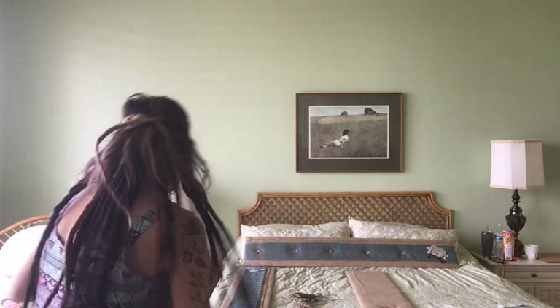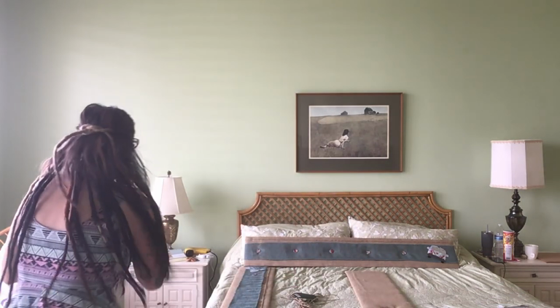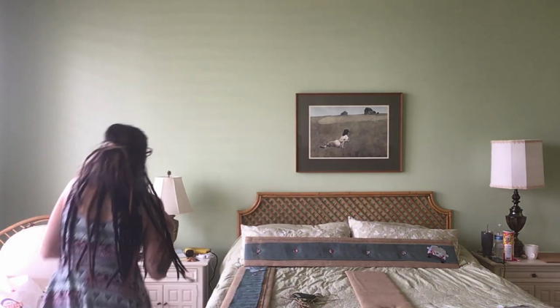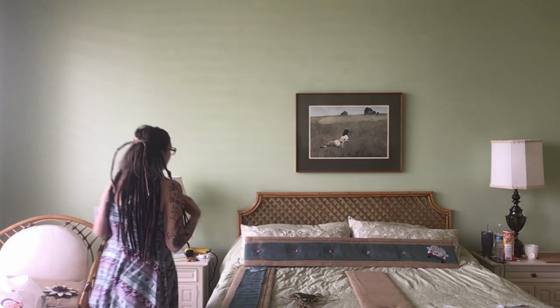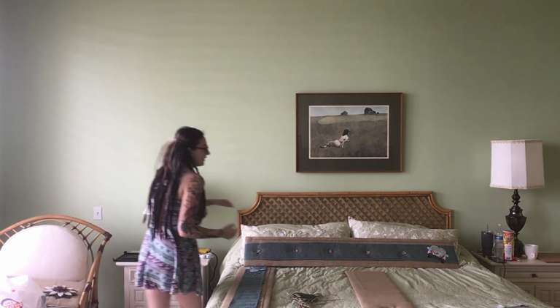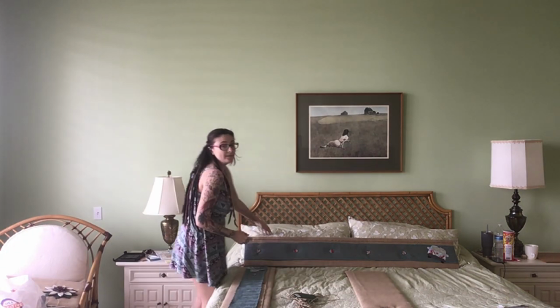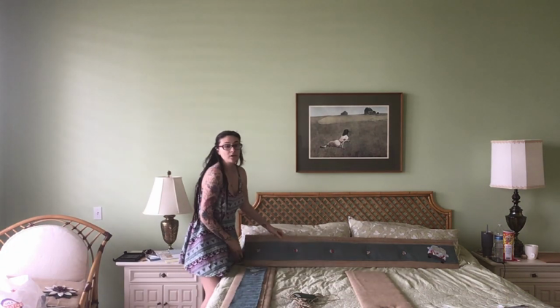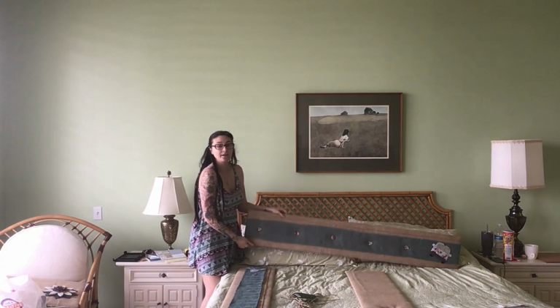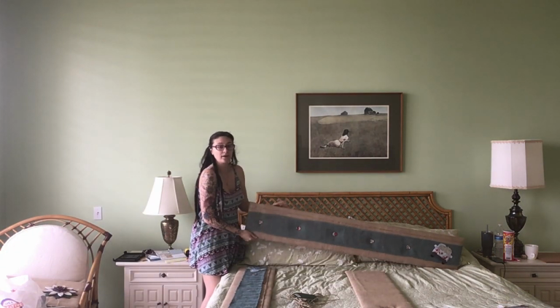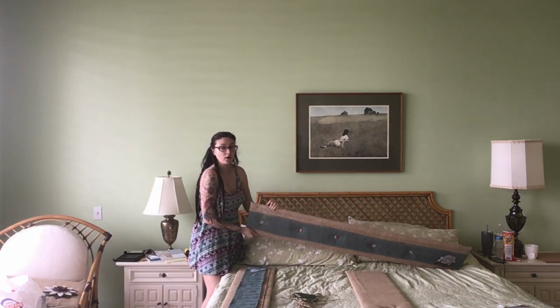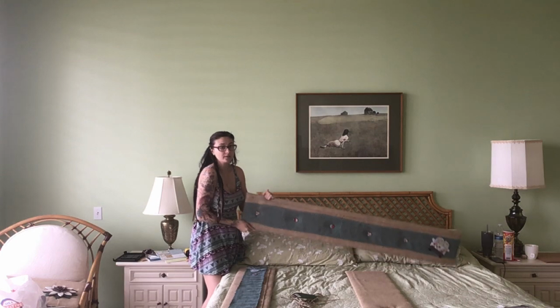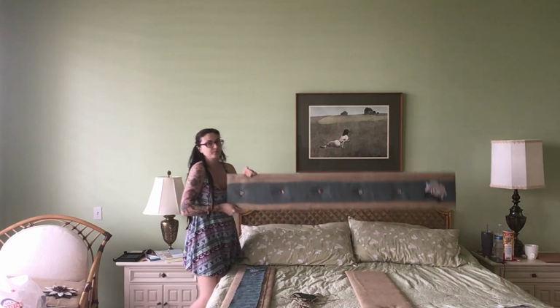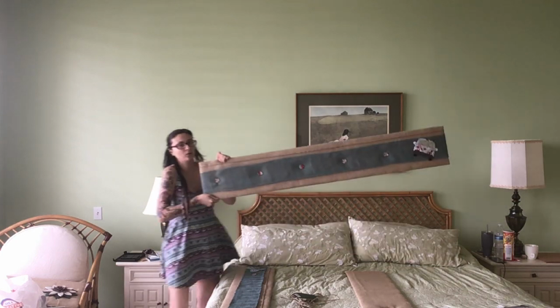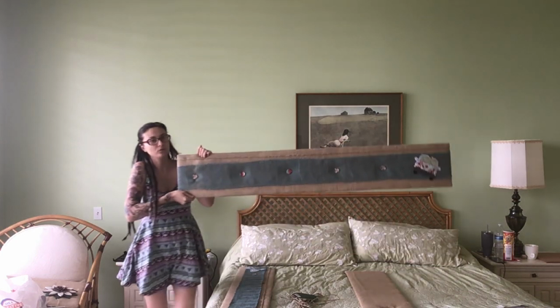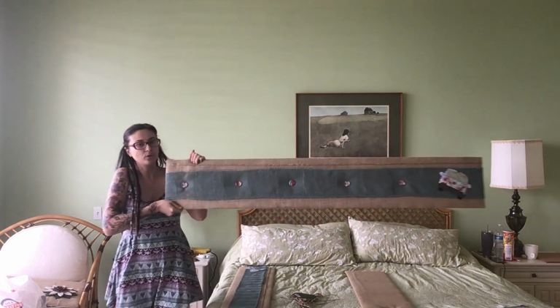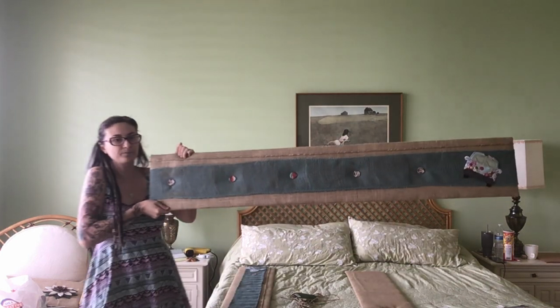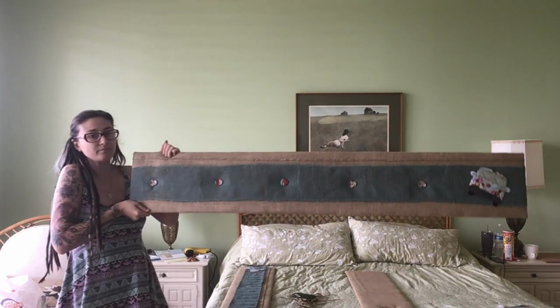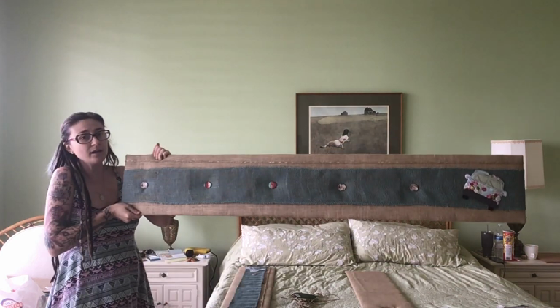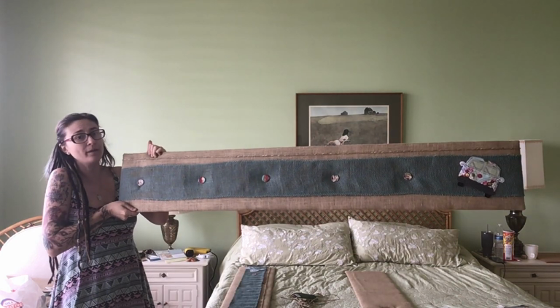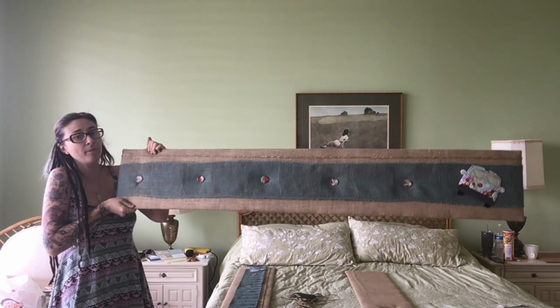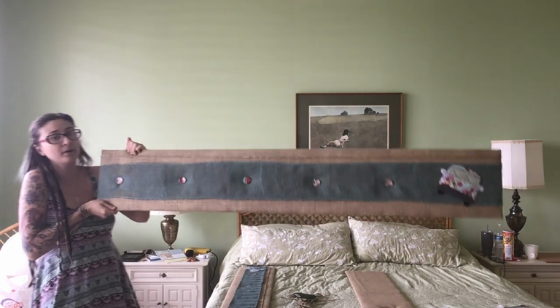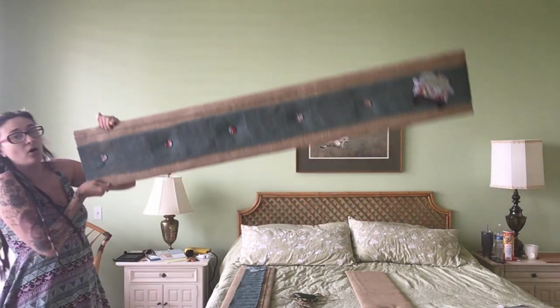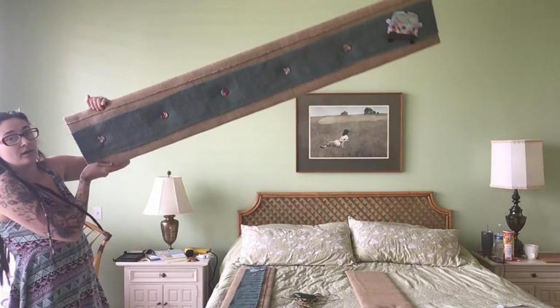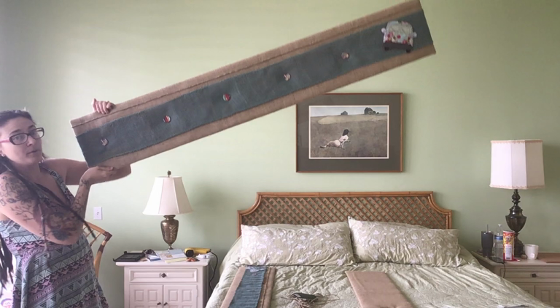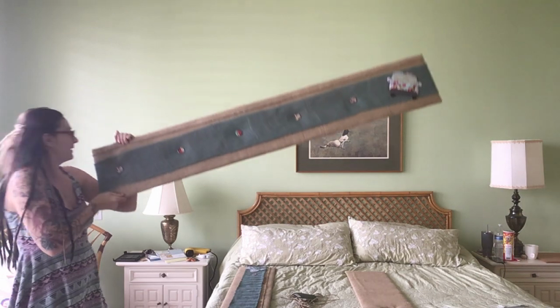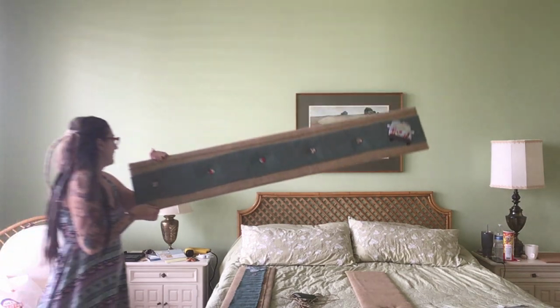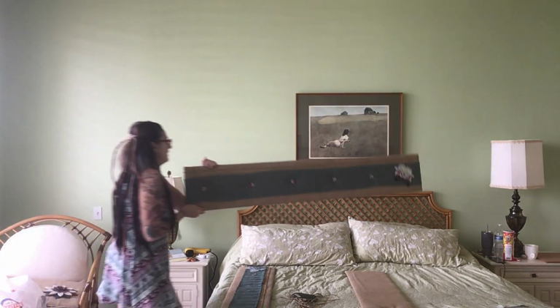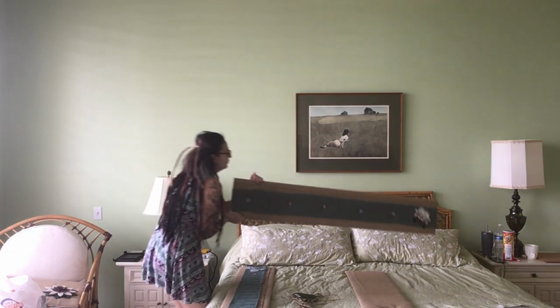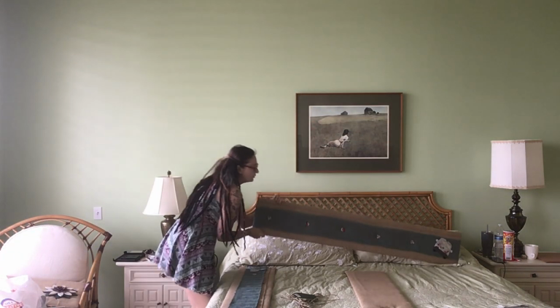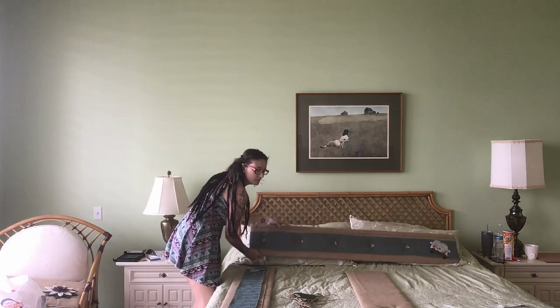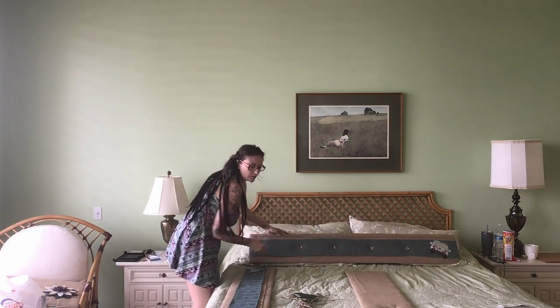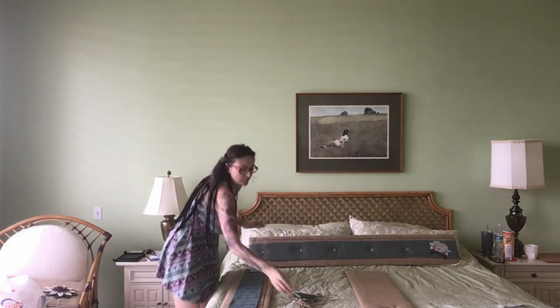This here is the final product. A little closer for you — it will be up on top. And let me show you the material I used.